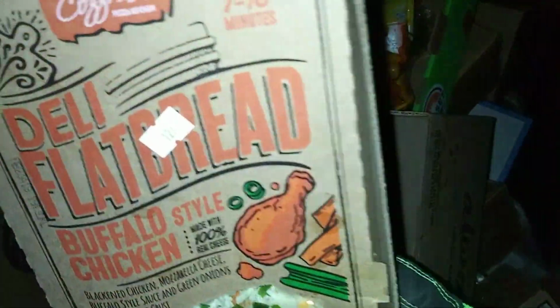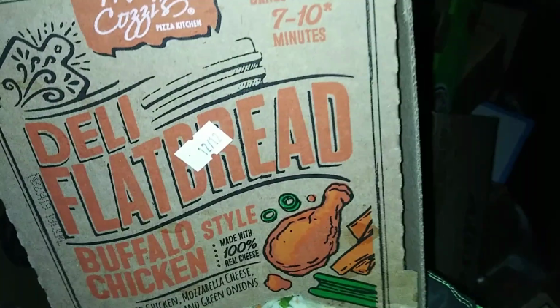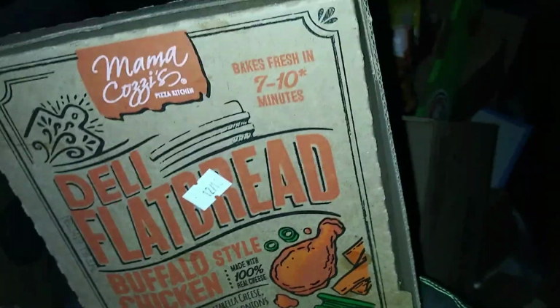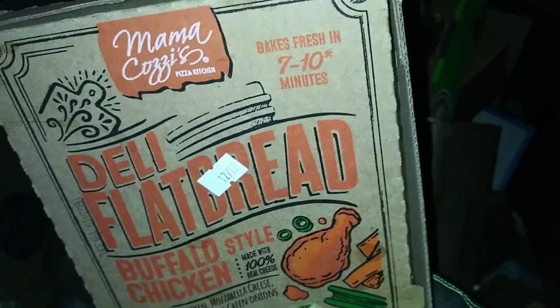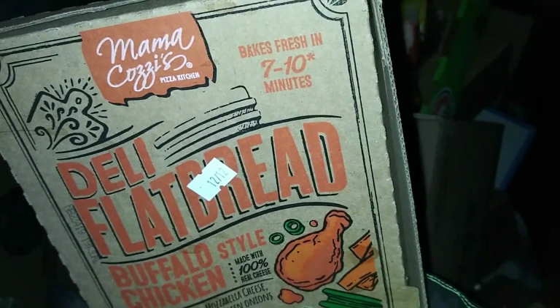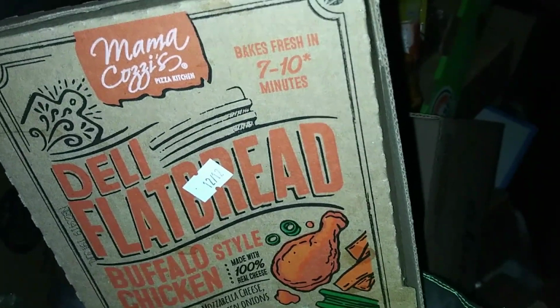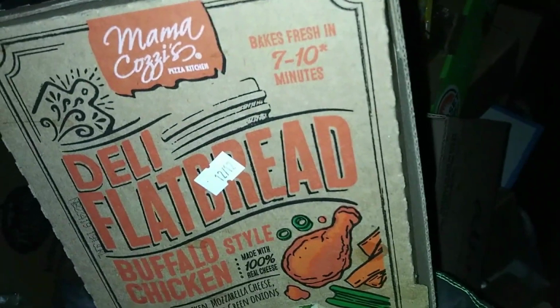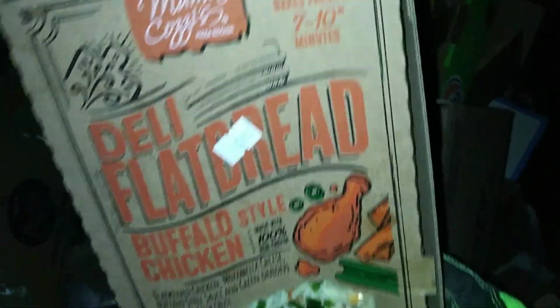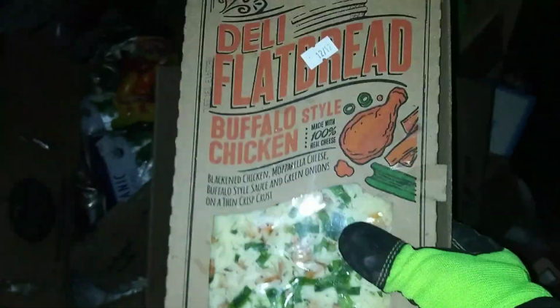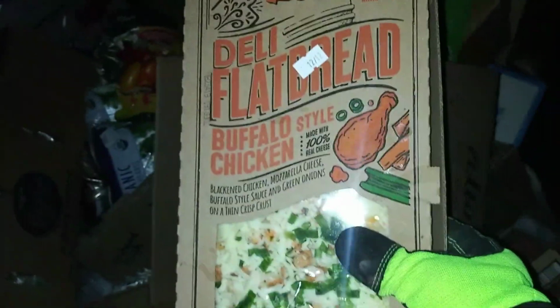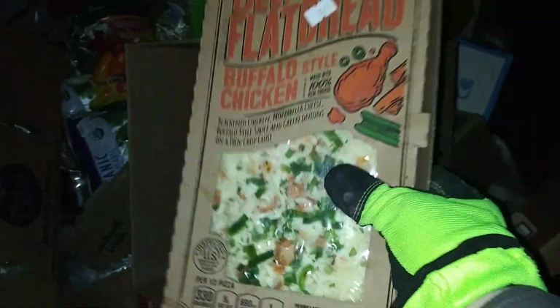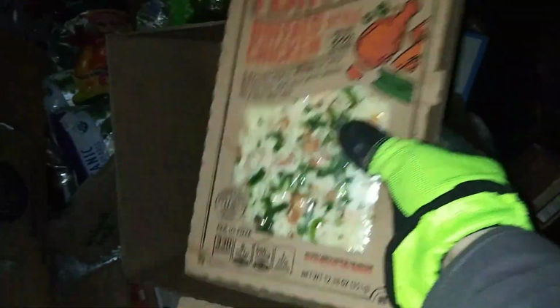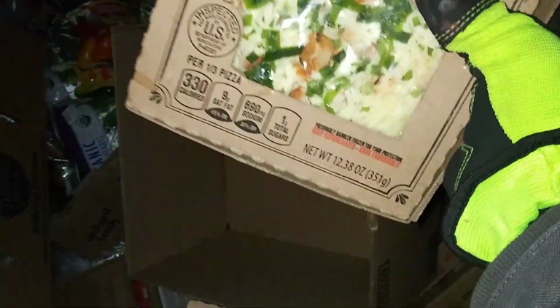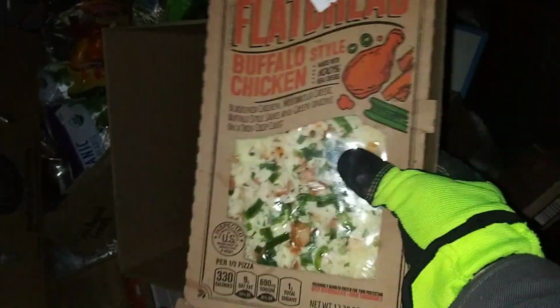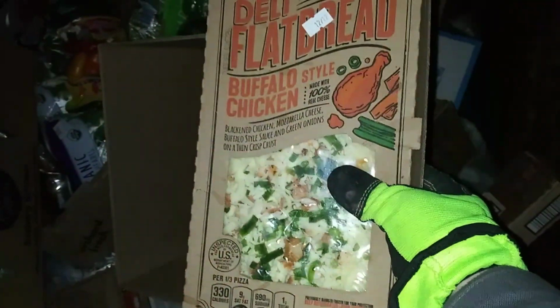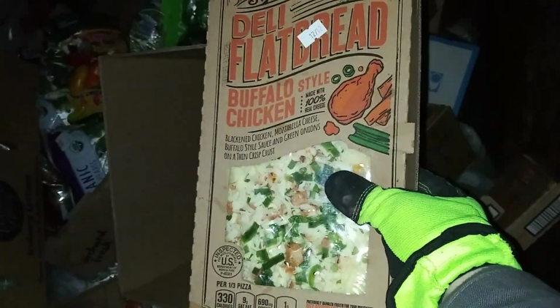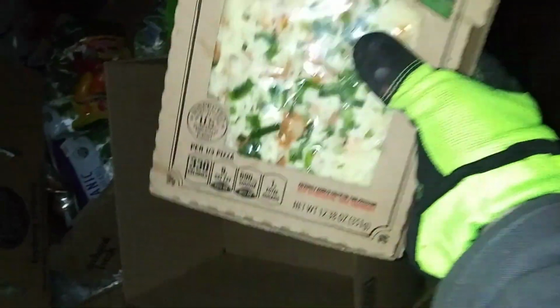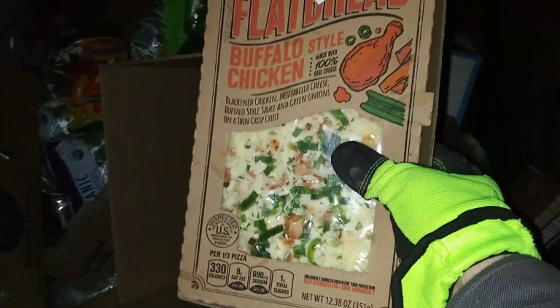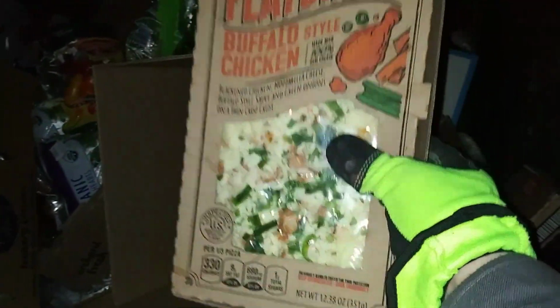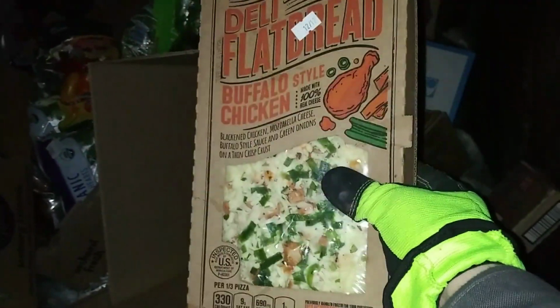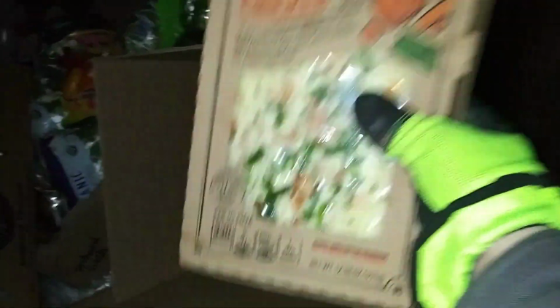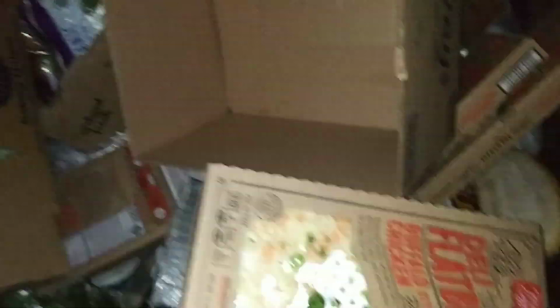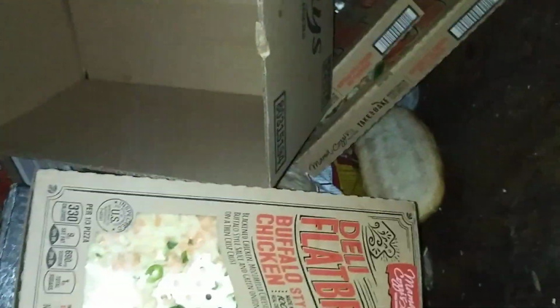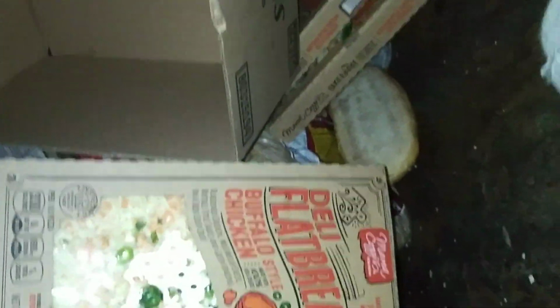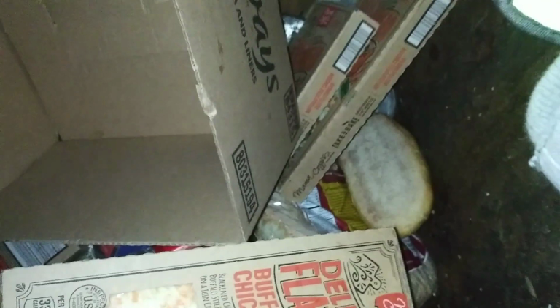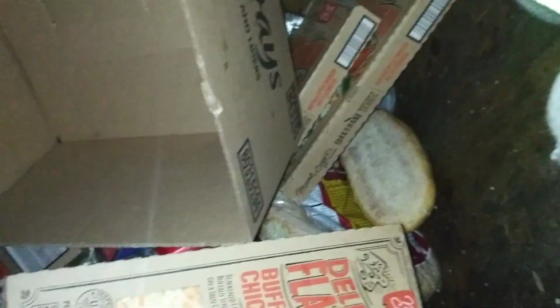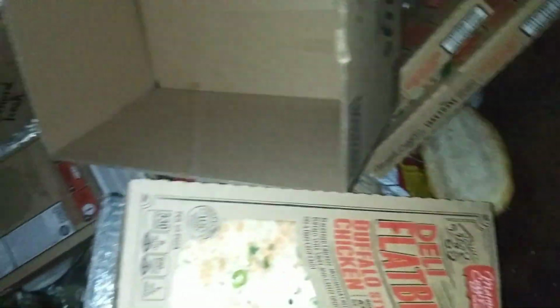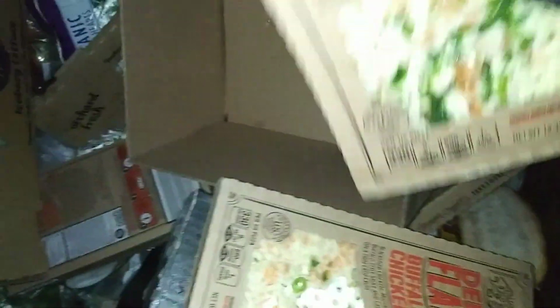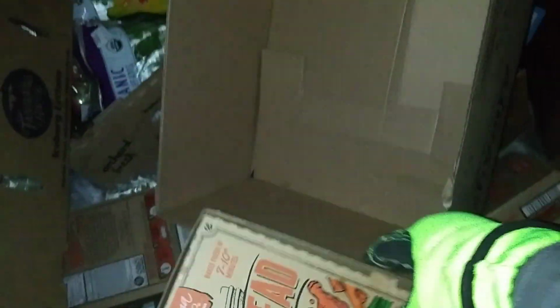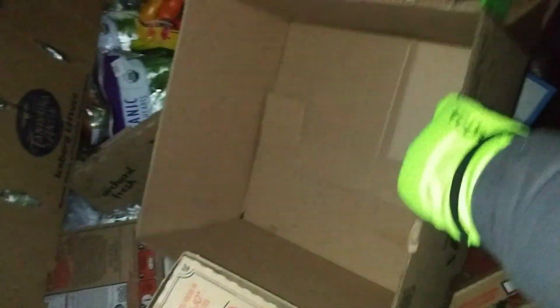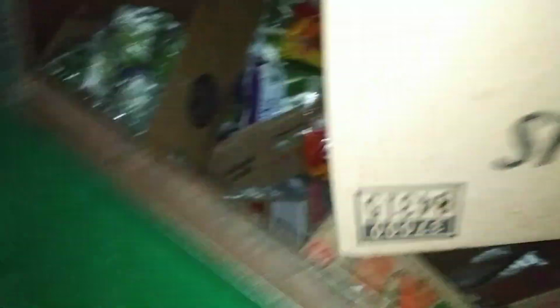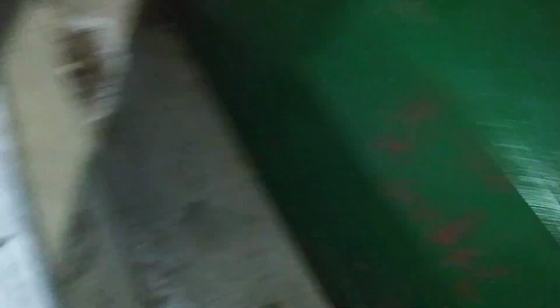The best by date is 12-12, which is today. These are nice and cold. I'm gonna snag these babies, eat these quick, give them away. Because it looks like we have quite a few in there, so I'm going to grab this box.